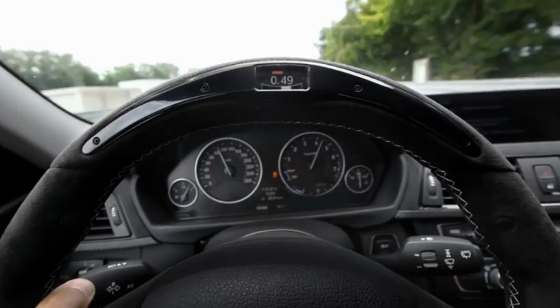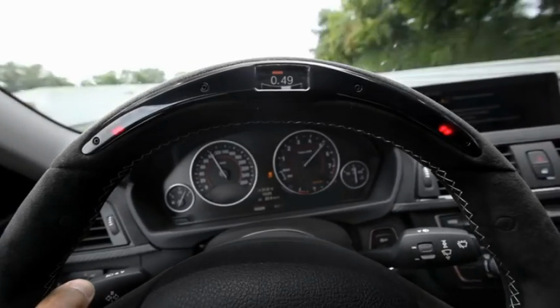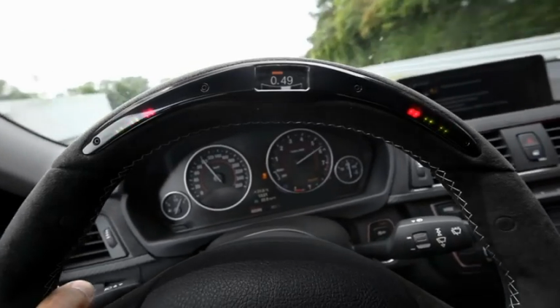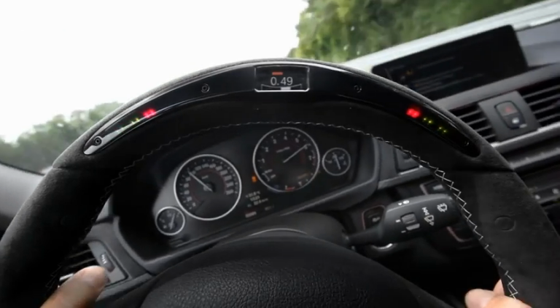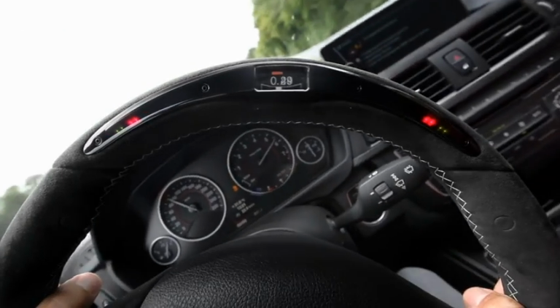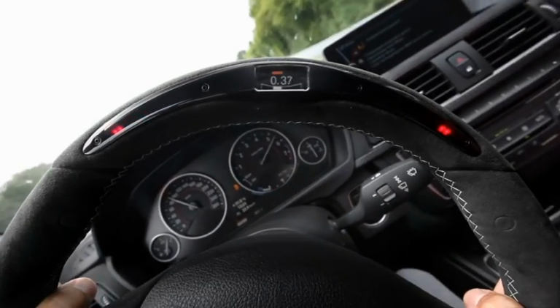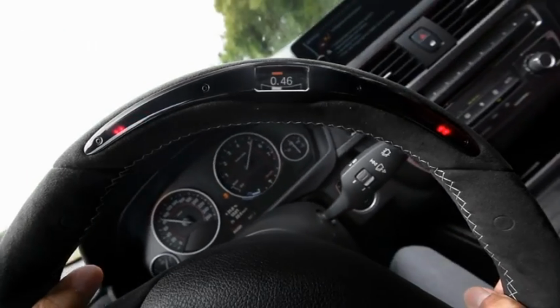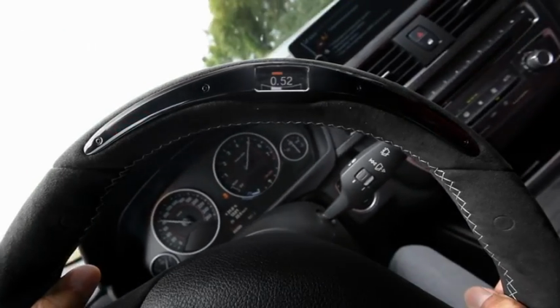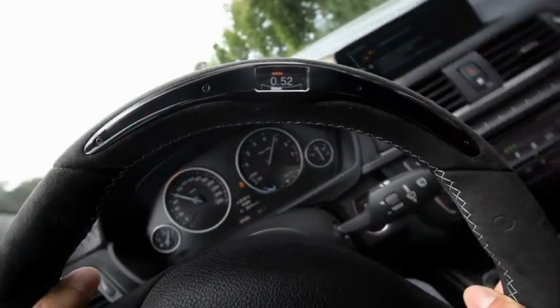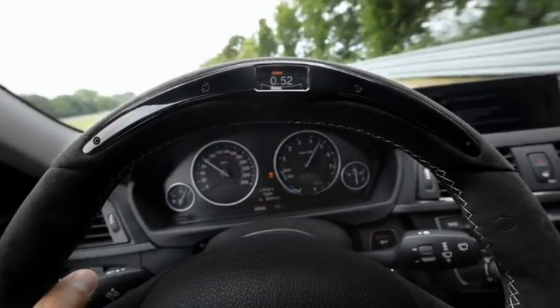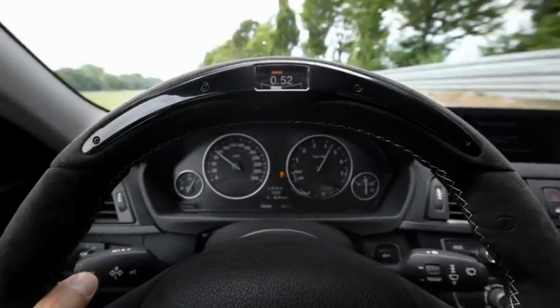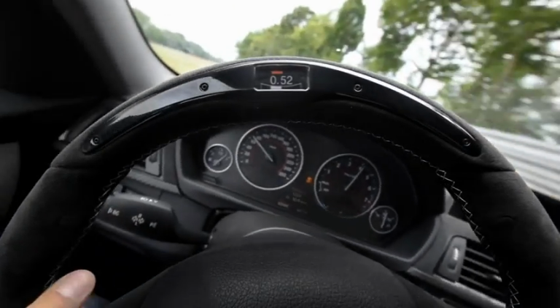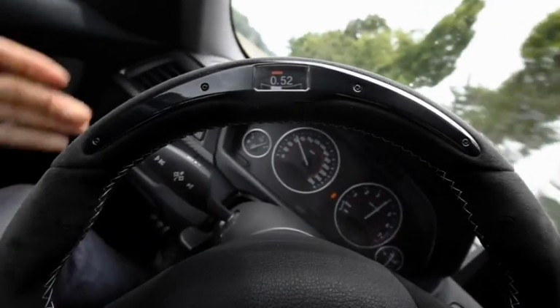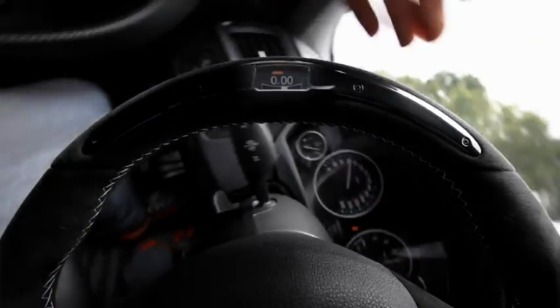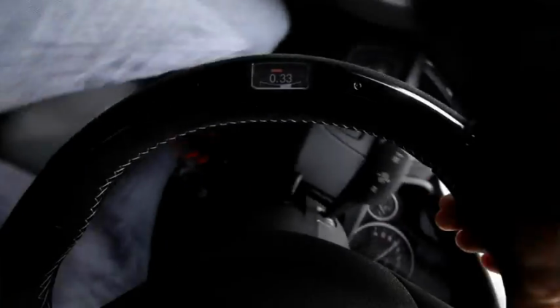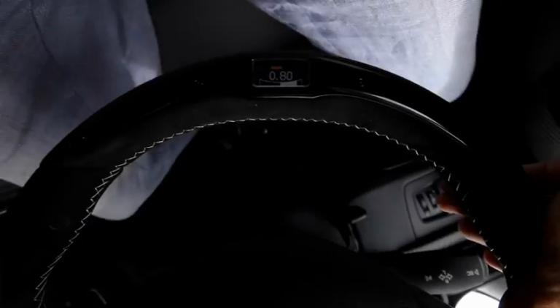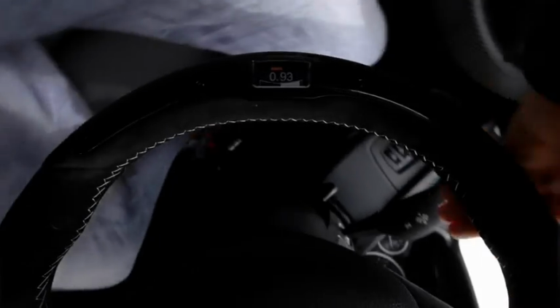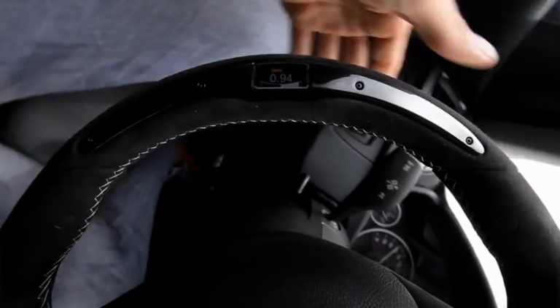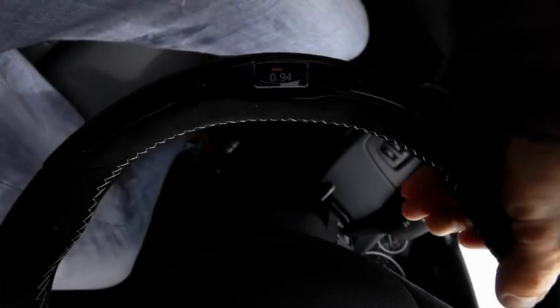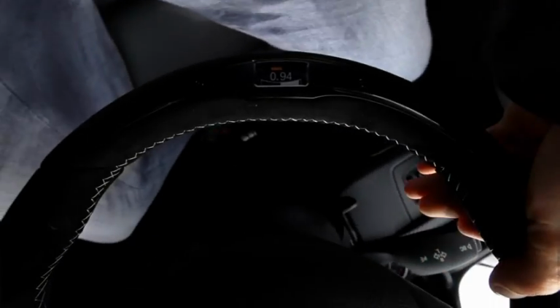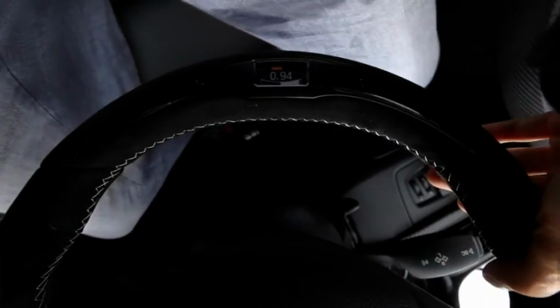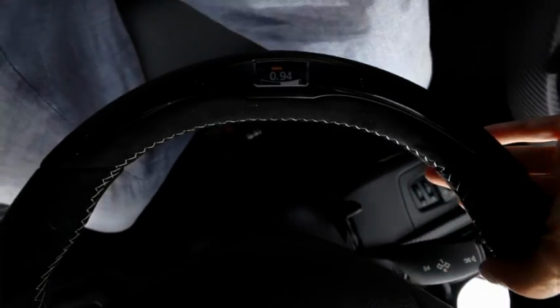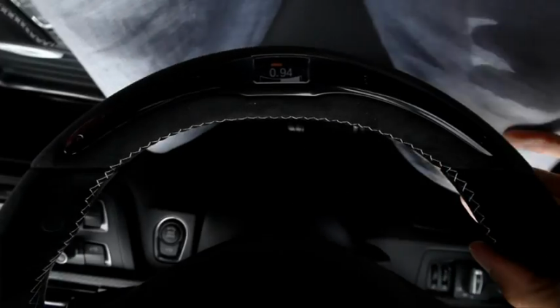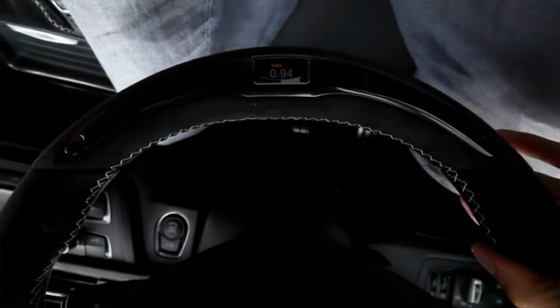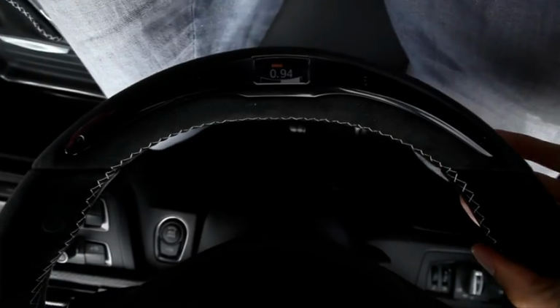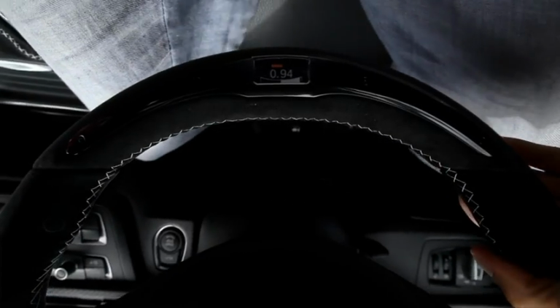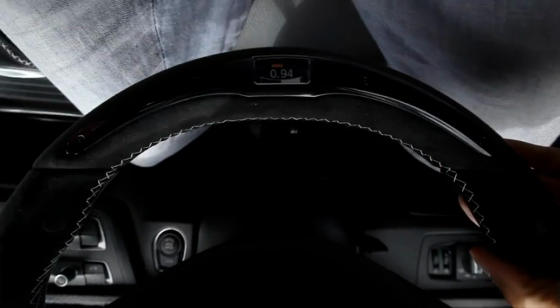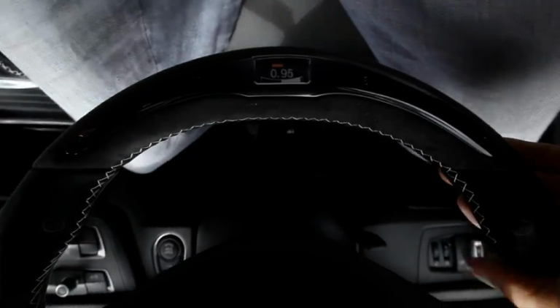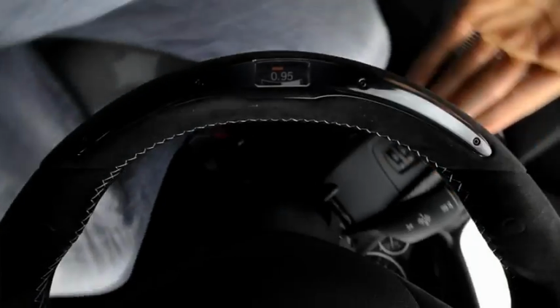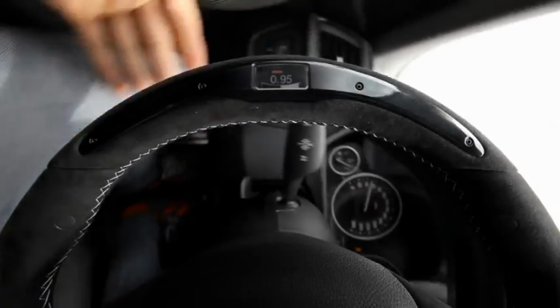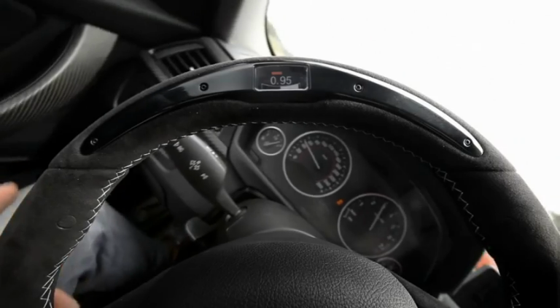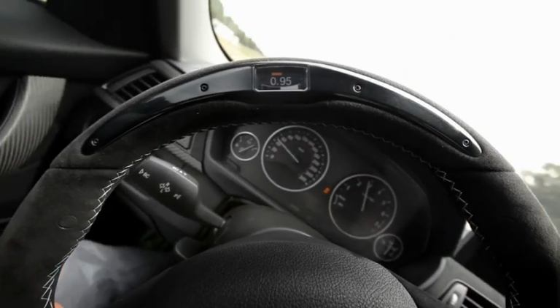I like the g-meter and the gearshift indicator — great features. And the Alcantara cover goes all the way around and makes the wheel so handy and easy to grip. Some cool stuff.